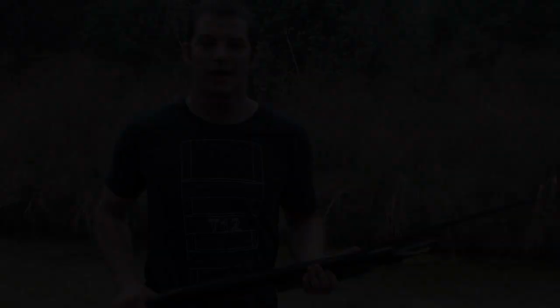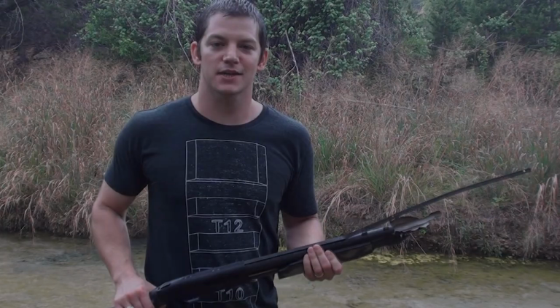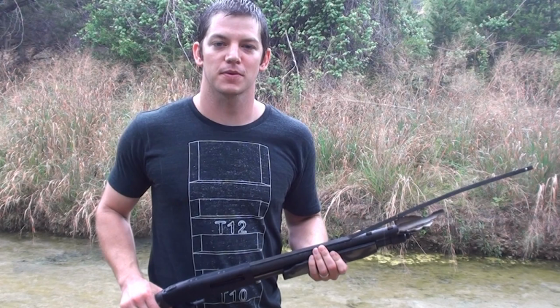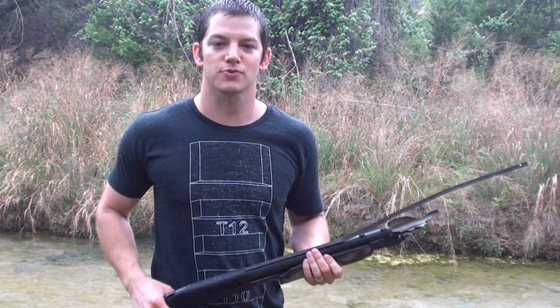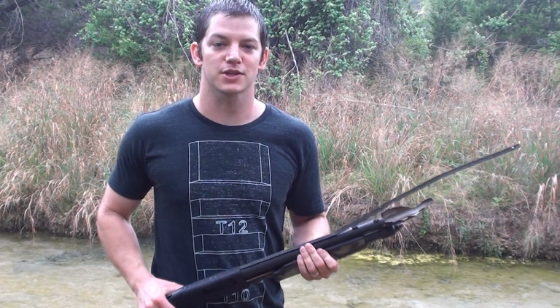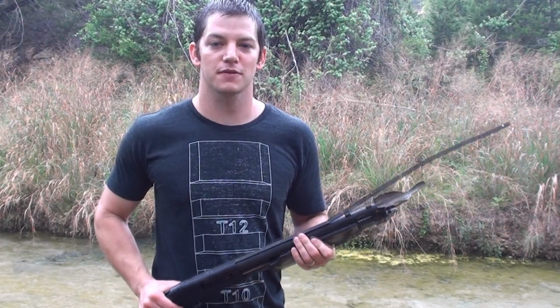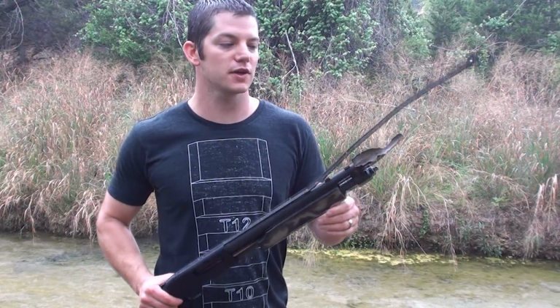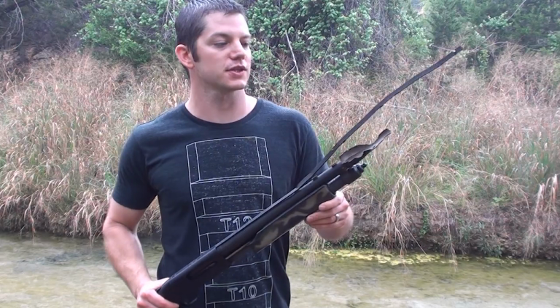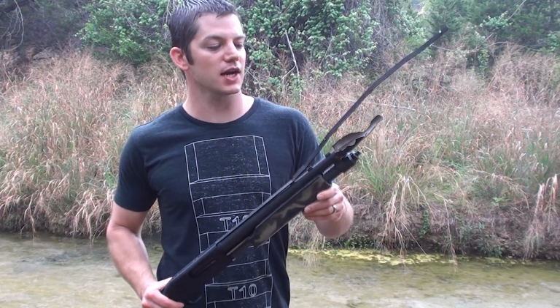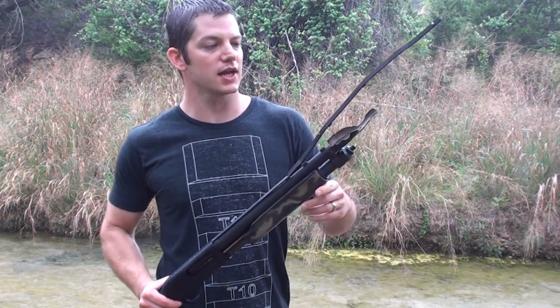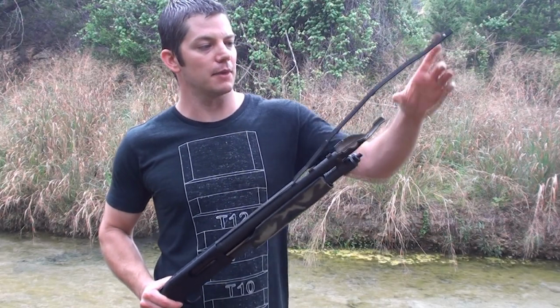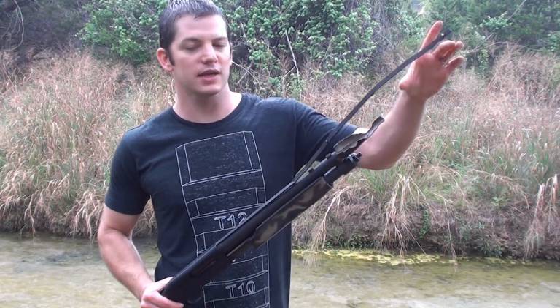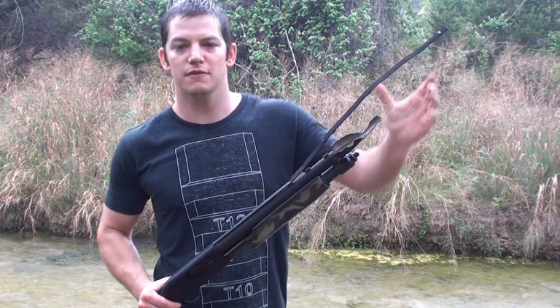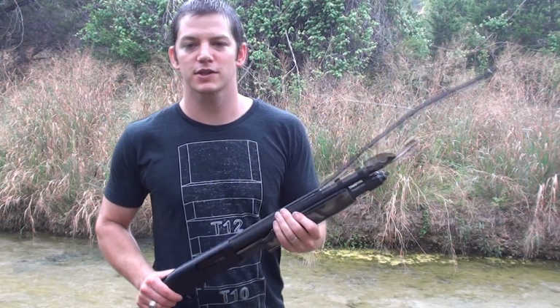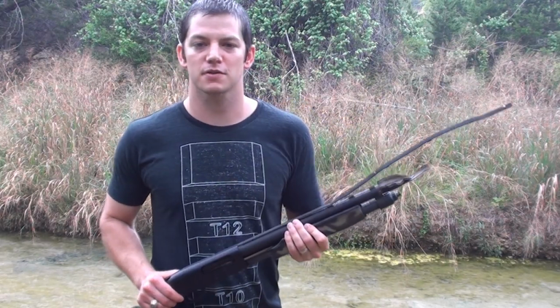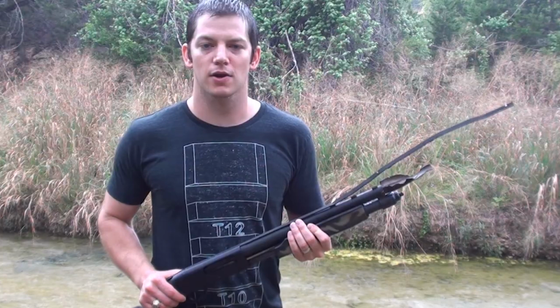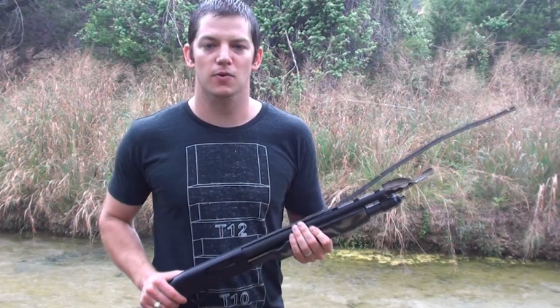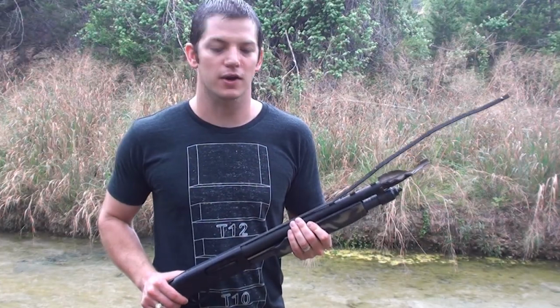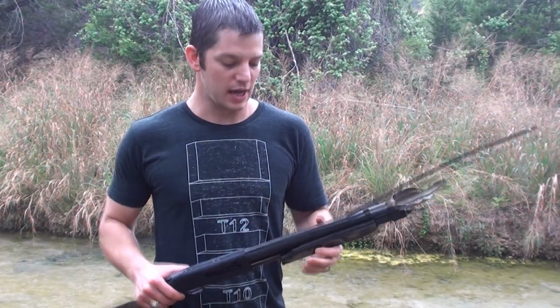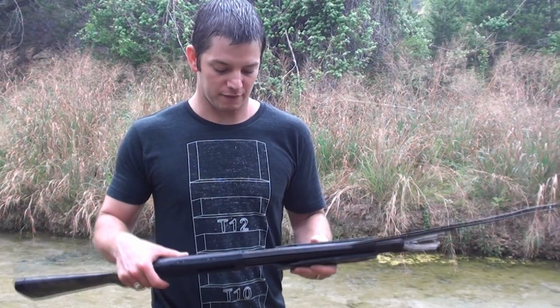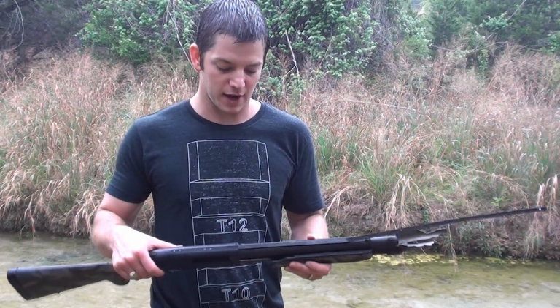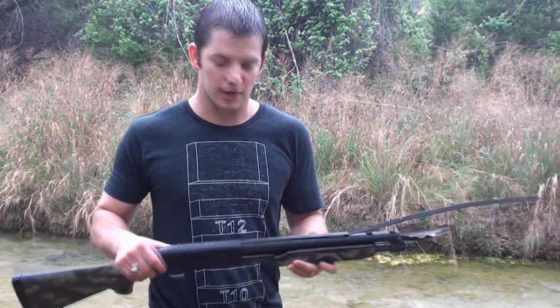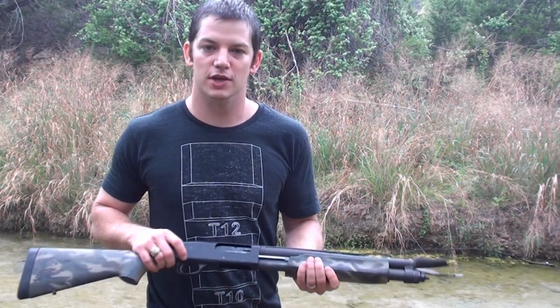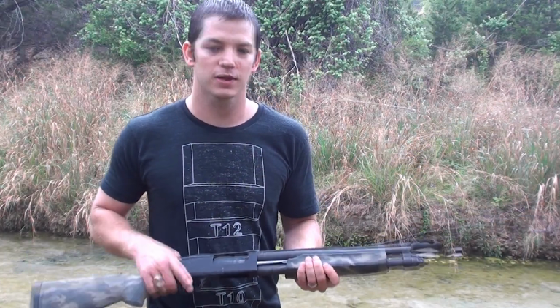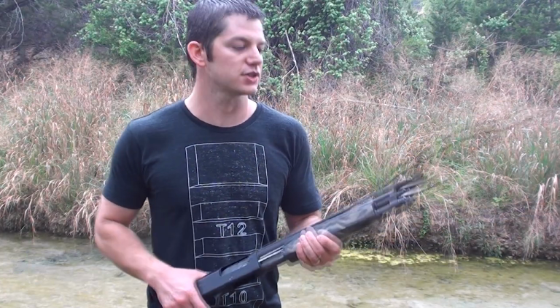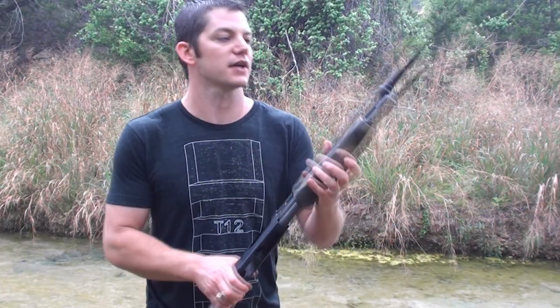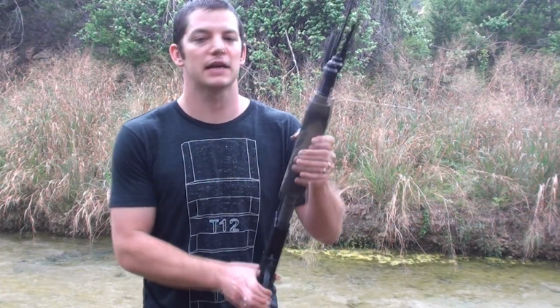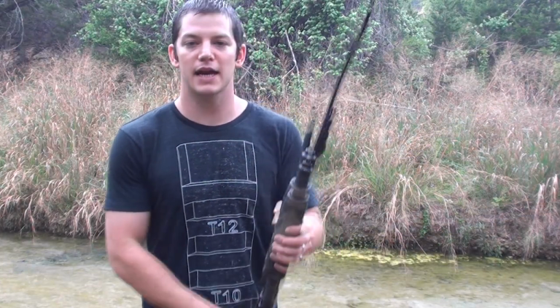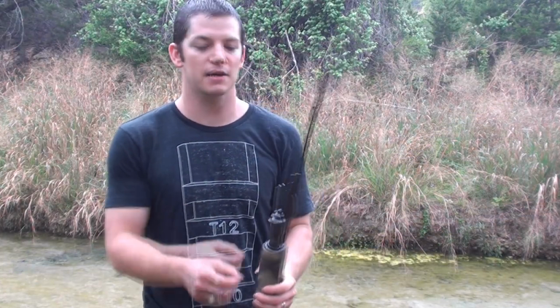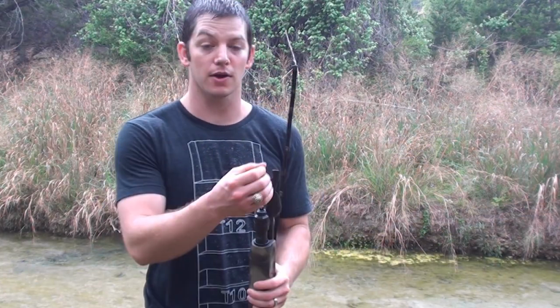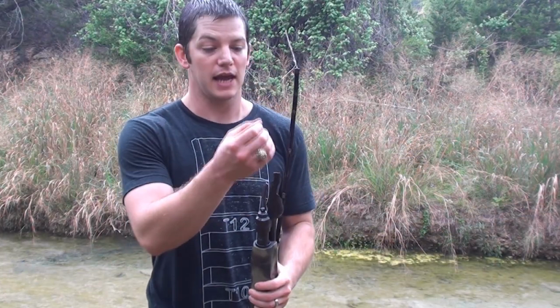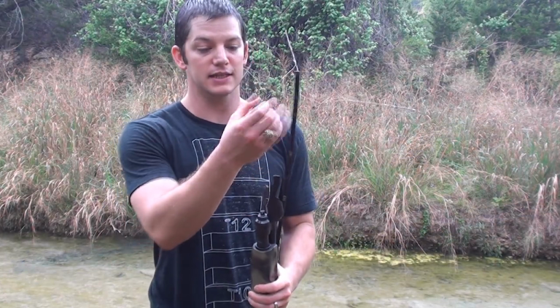Hey guys, welcome to Millicent Ranch. In a previous video I took this shotgun and I put the end four inches of the barrel underwater and I fired a shell through it just to see if I could banana out that barrel, and it did.